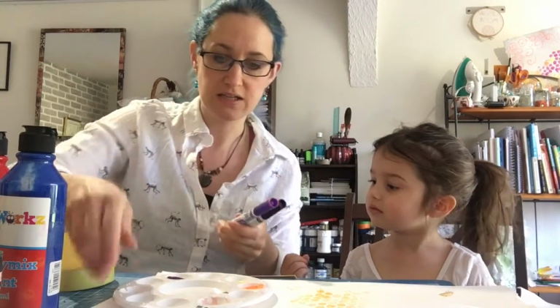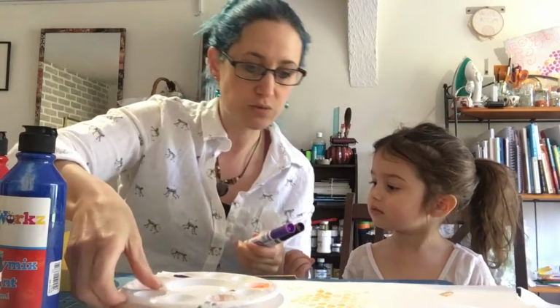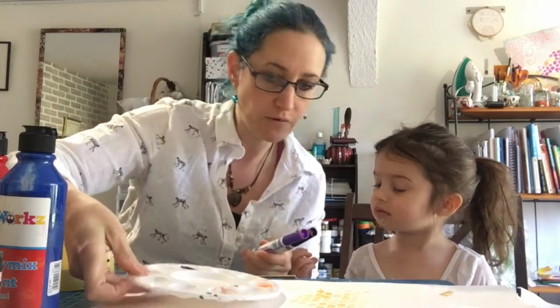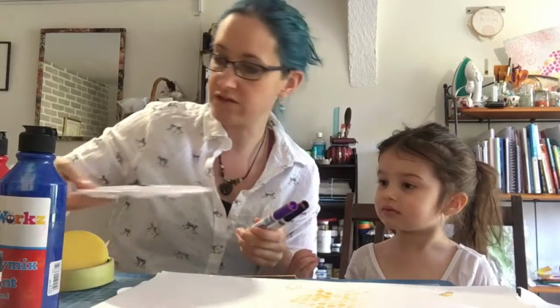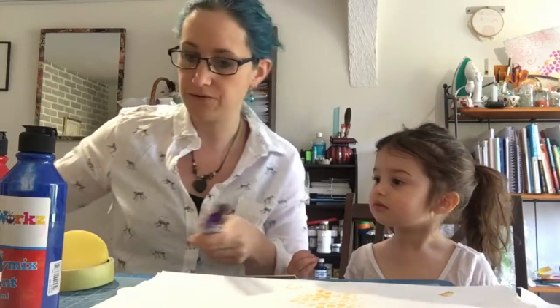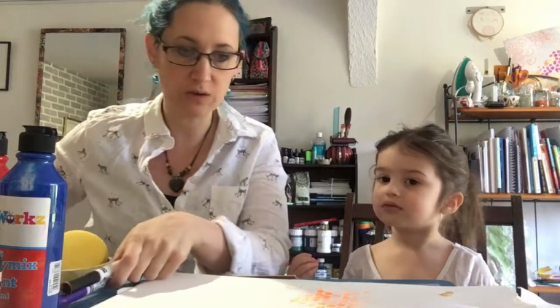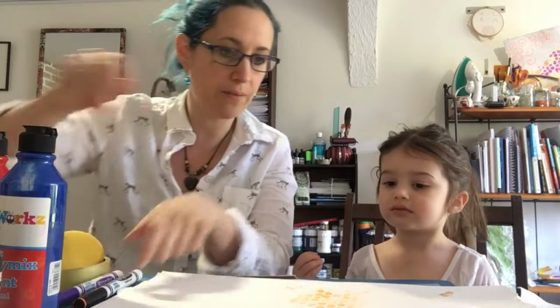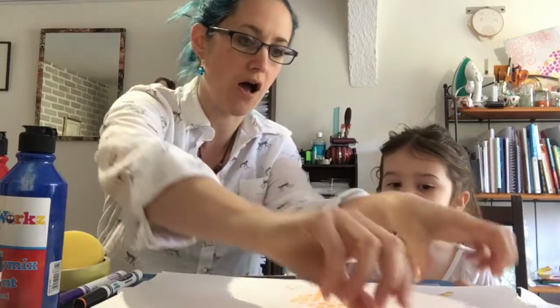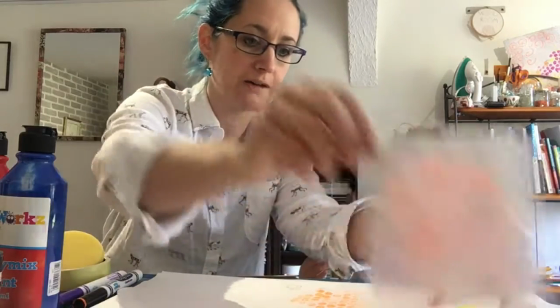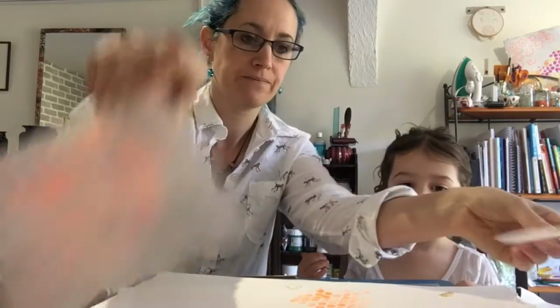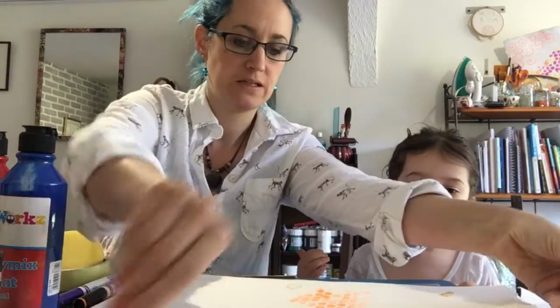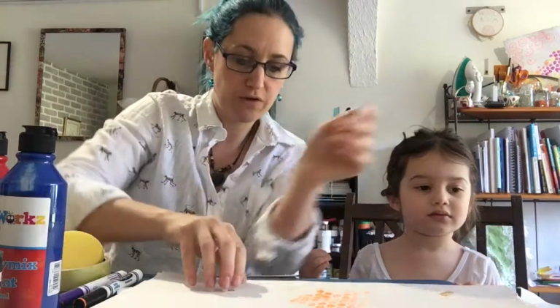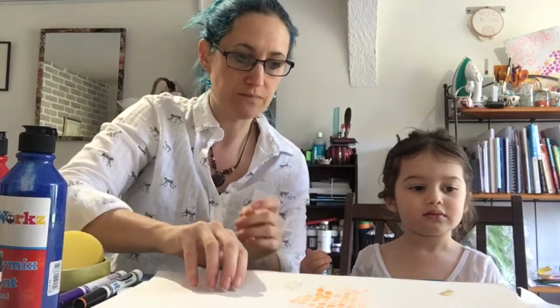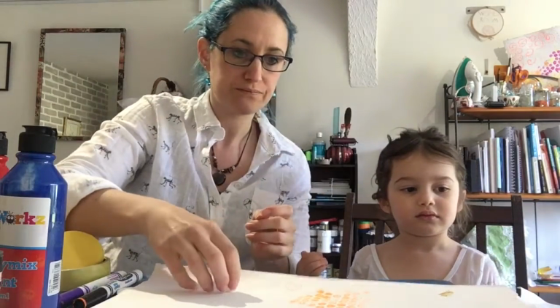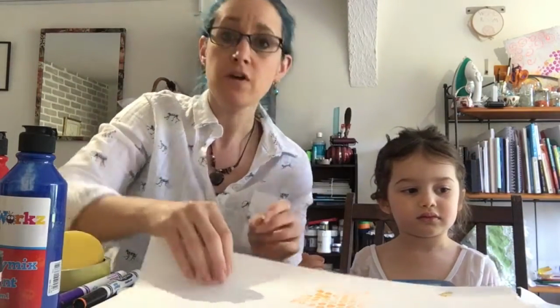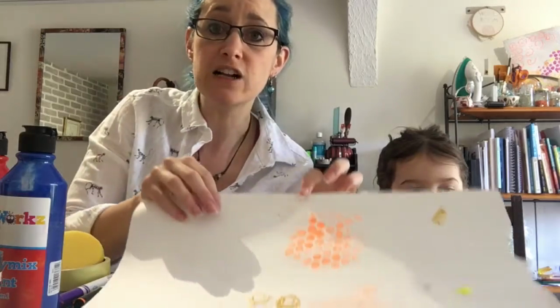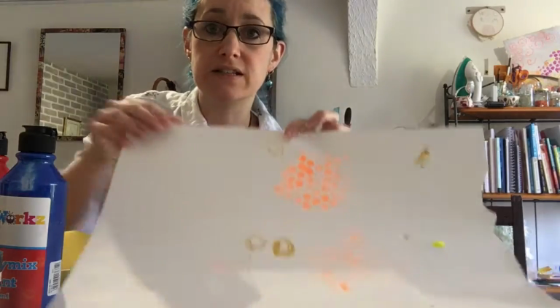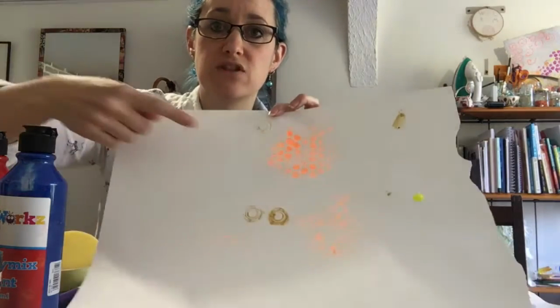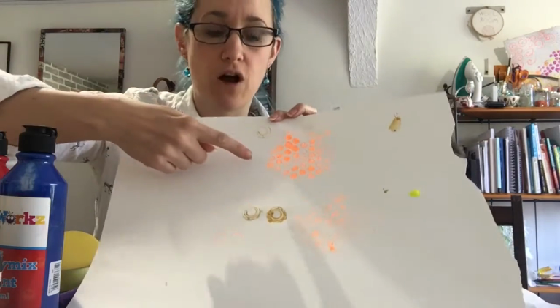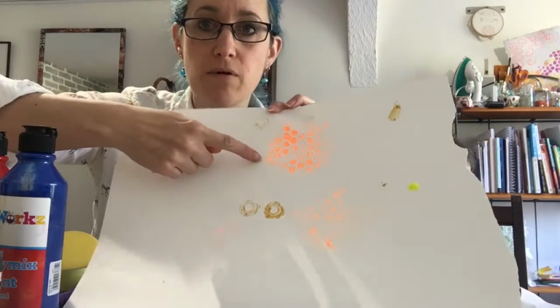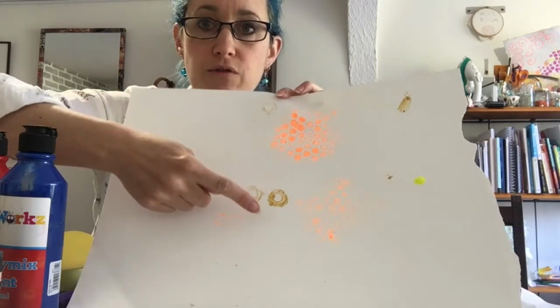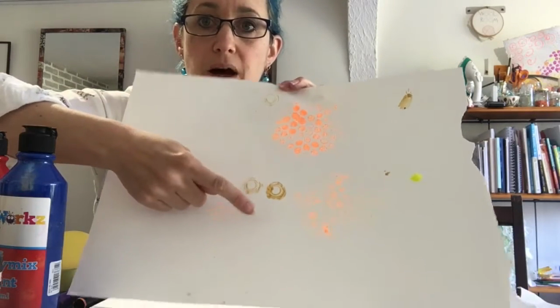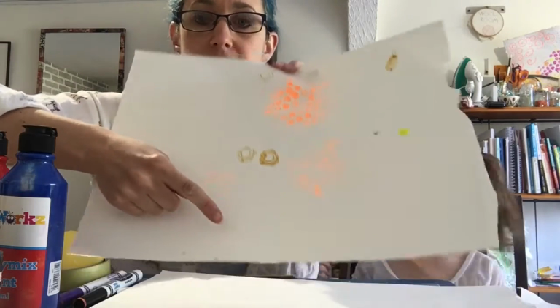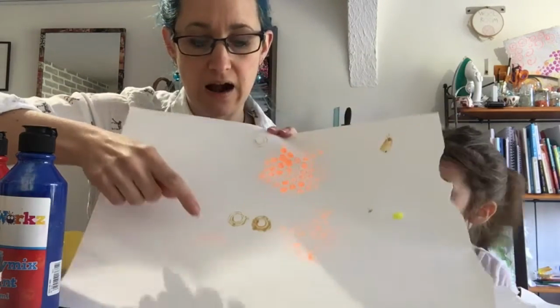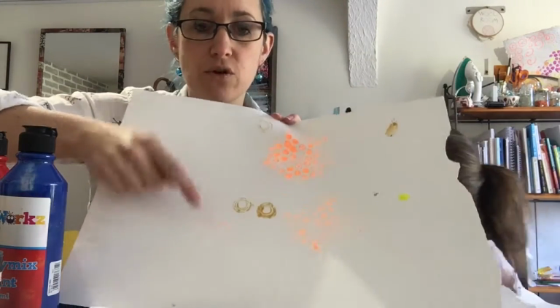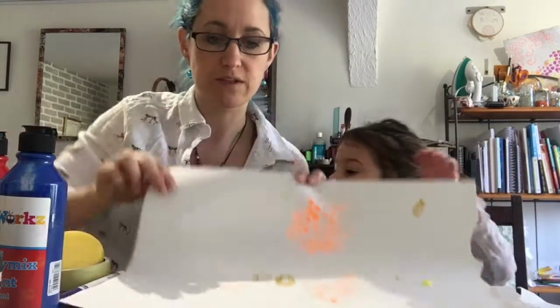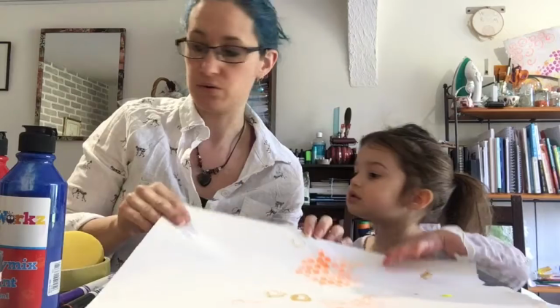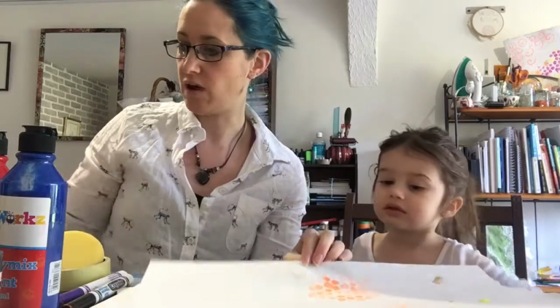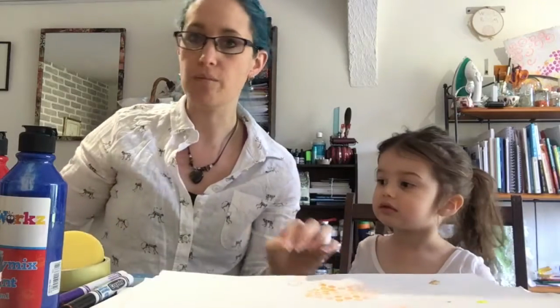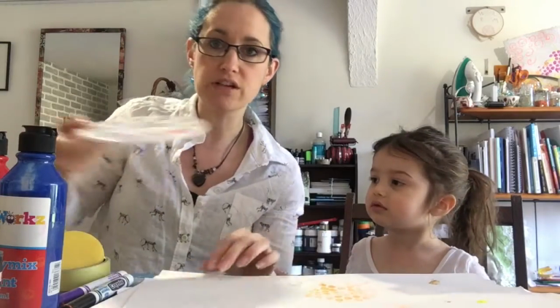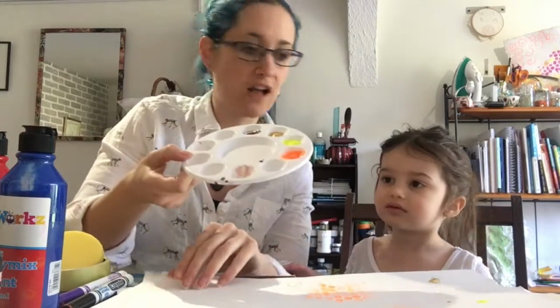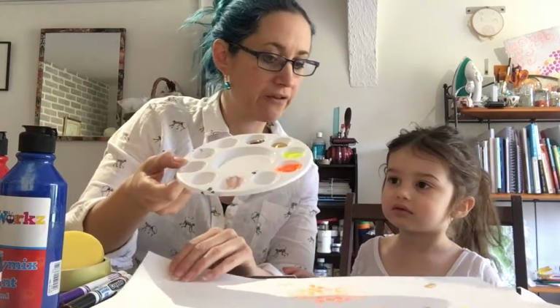So should we show everybody what we've done so far? We've only done a little bit just to demonstrate, but we've got our bubble wrap print, our buttons, and some circles as well.